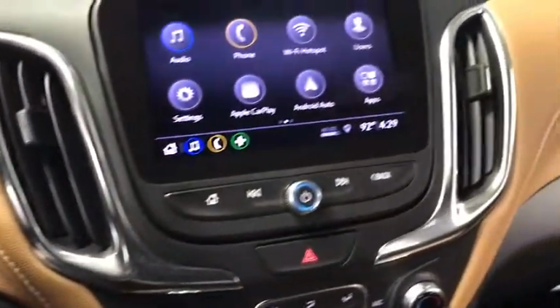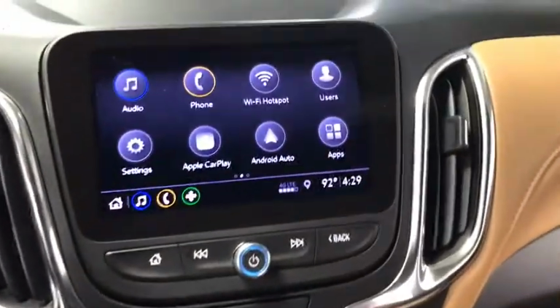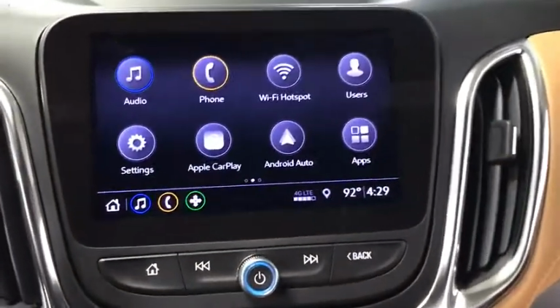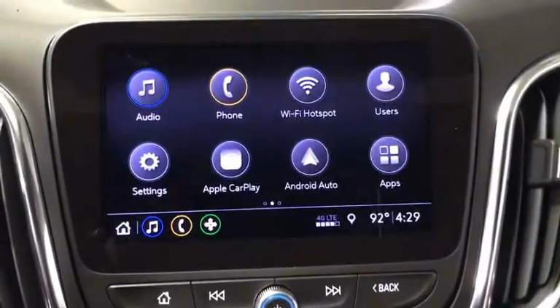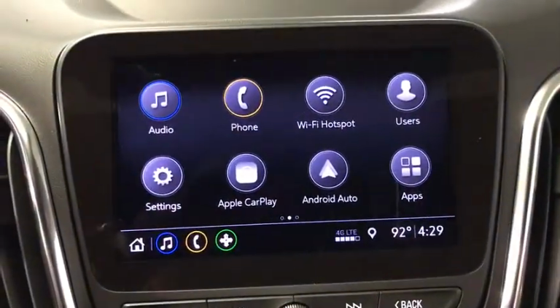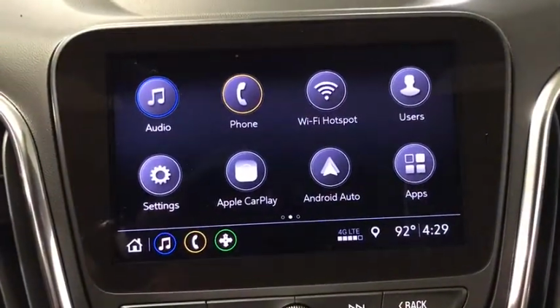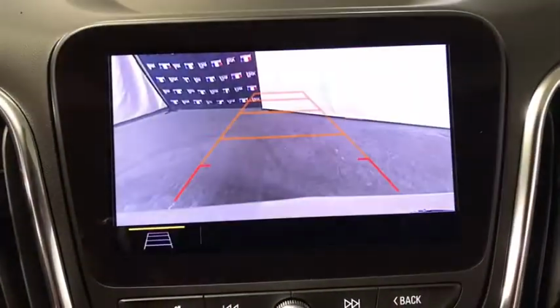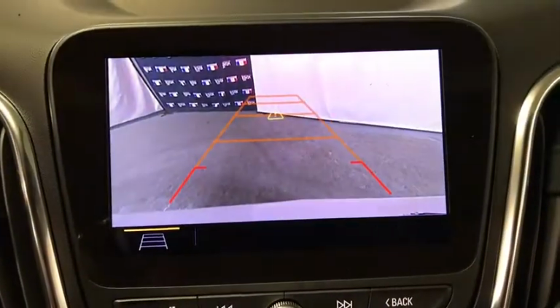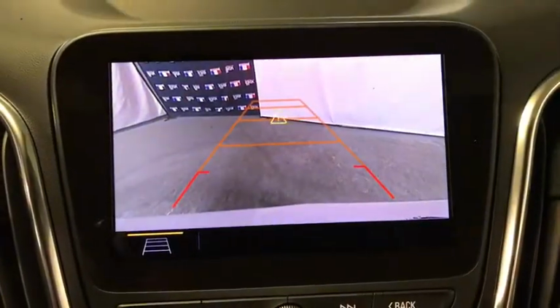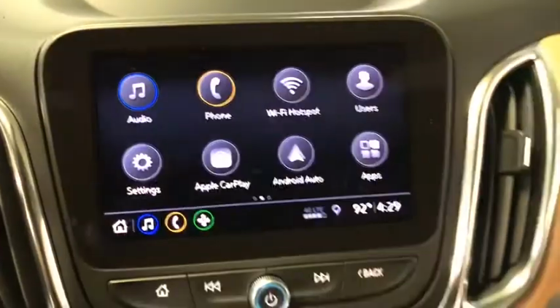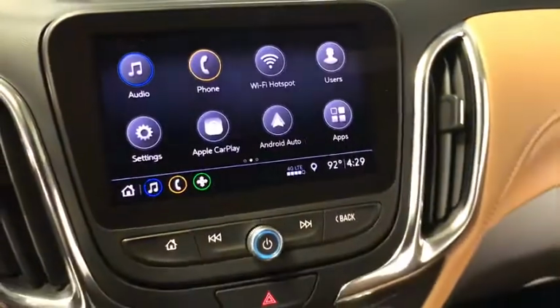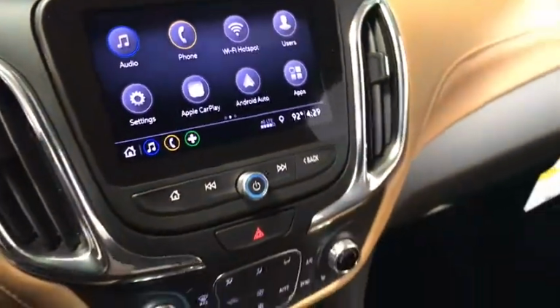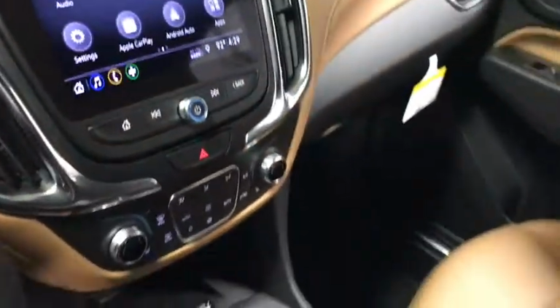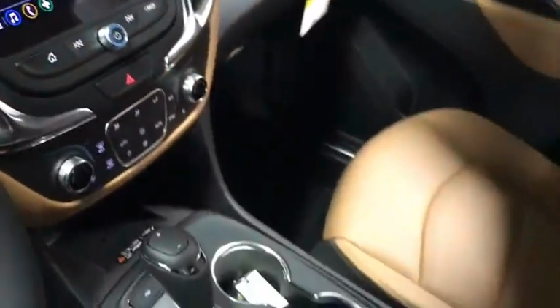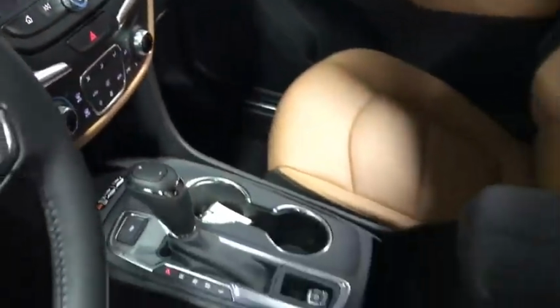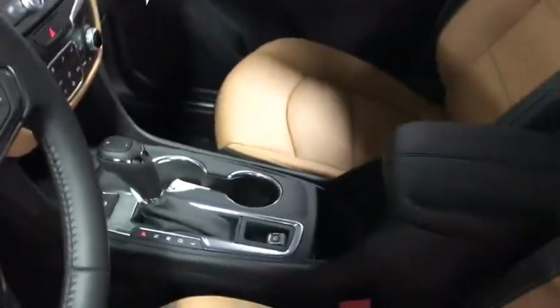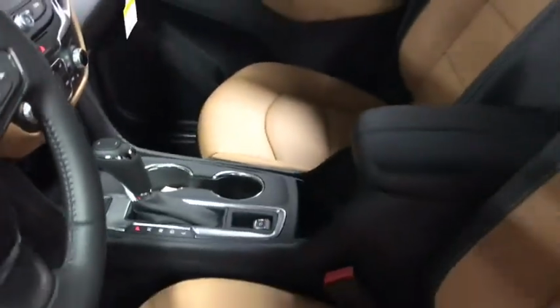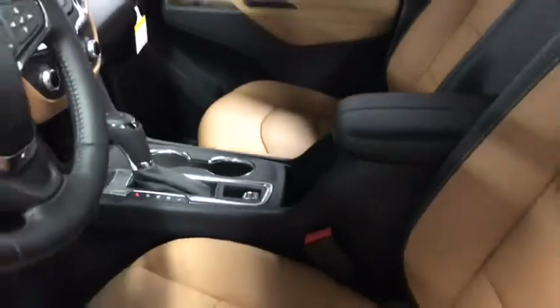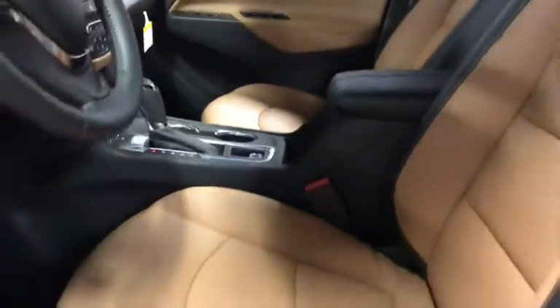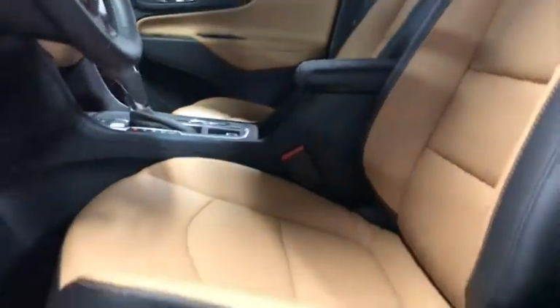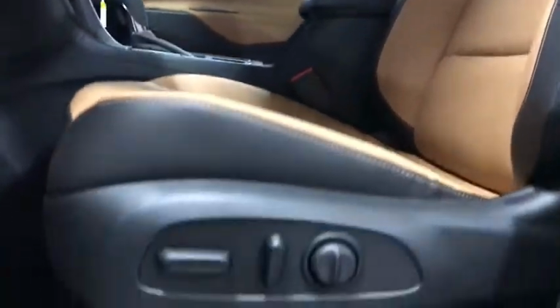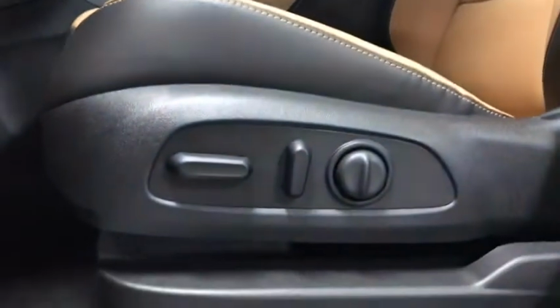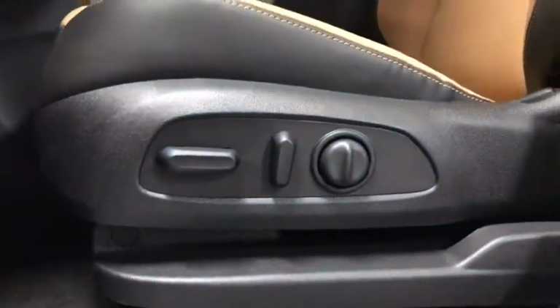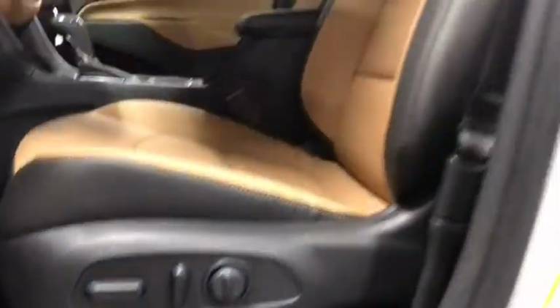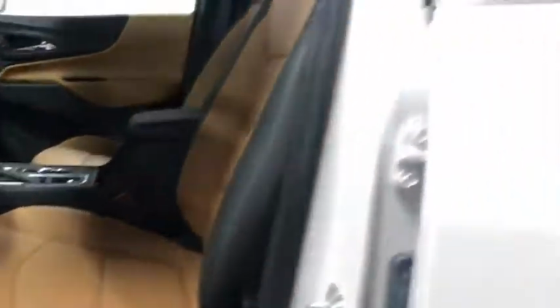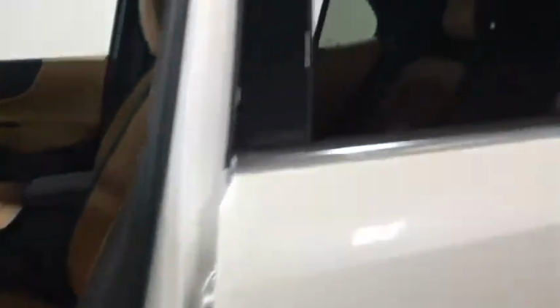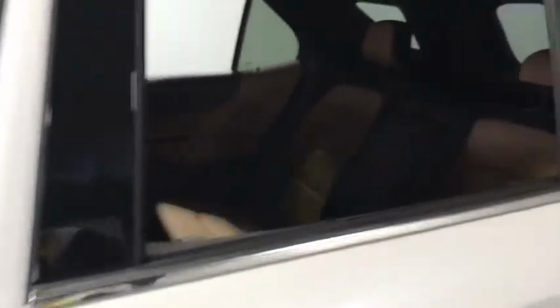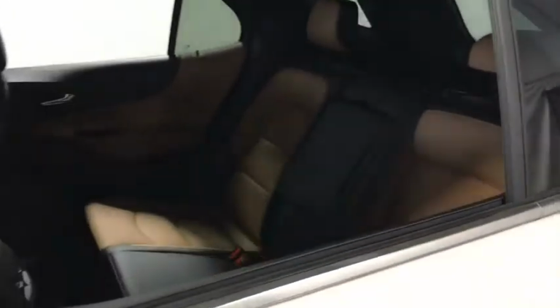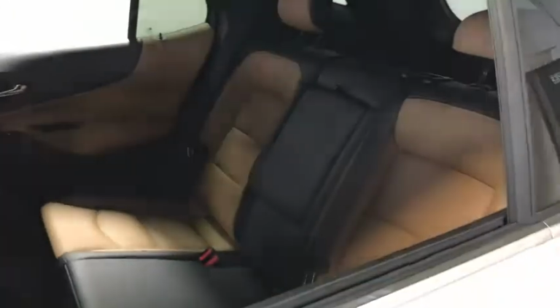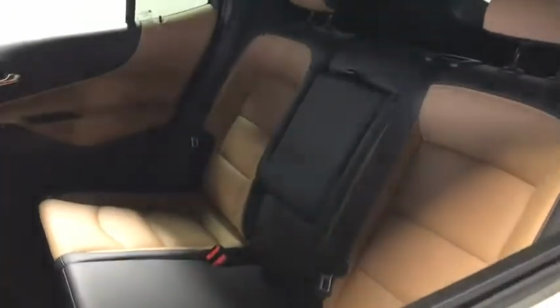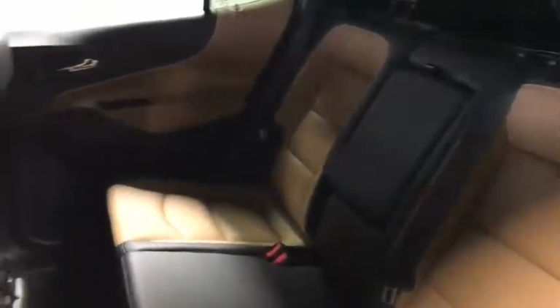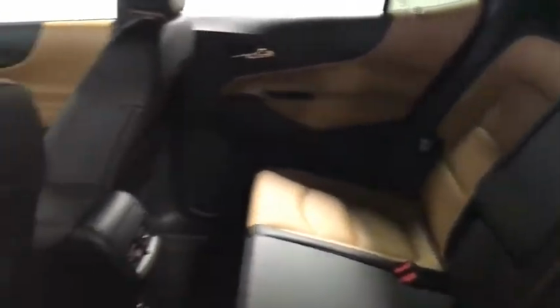Compass, electronic stability control, fog lights, heated front driver and passenger seats, trip computer, security system, power windows, rear window defroster, overhead console, remote keyless entry, tachometer.